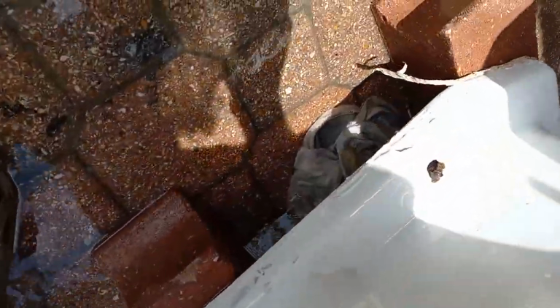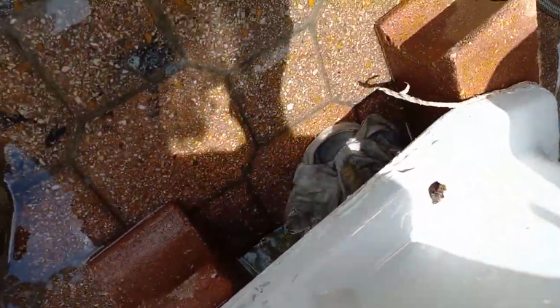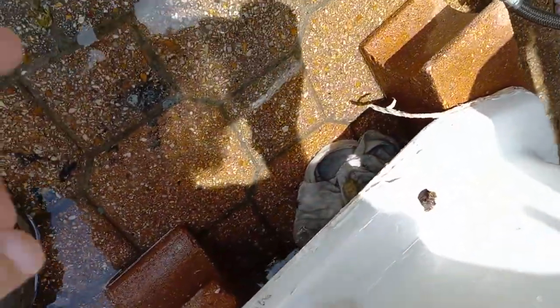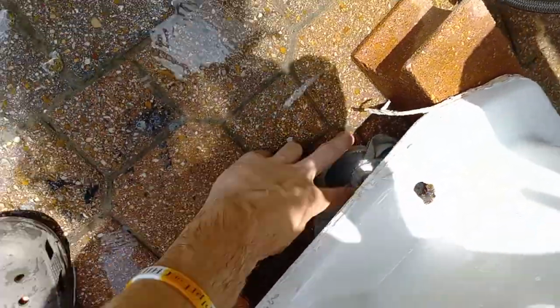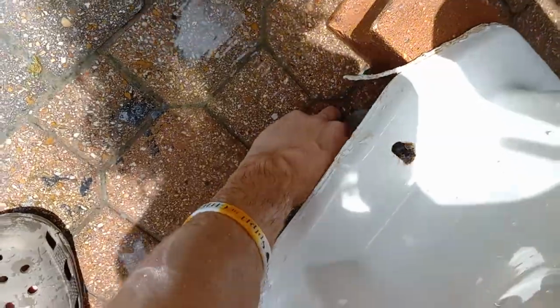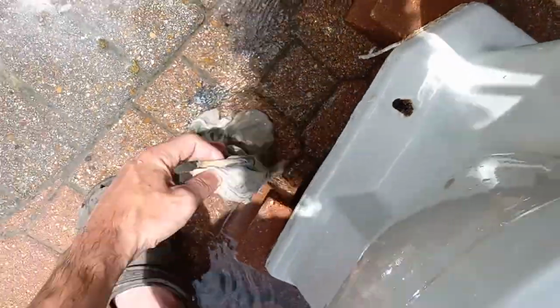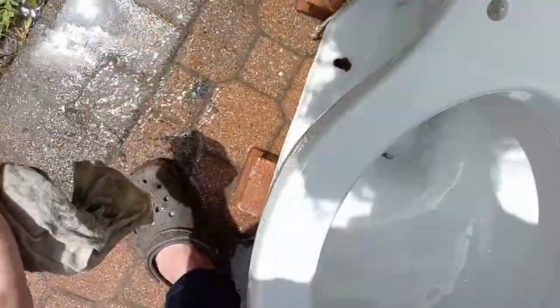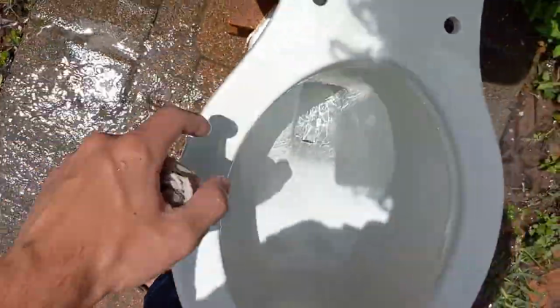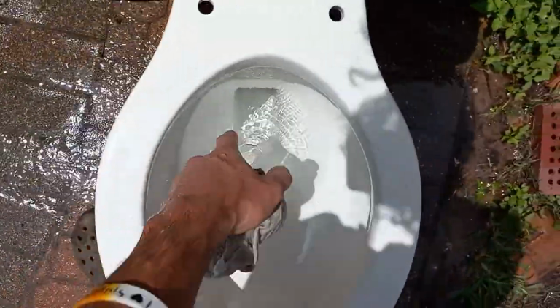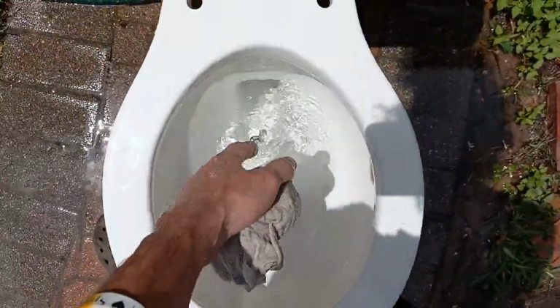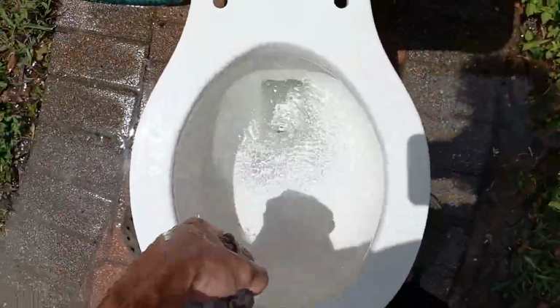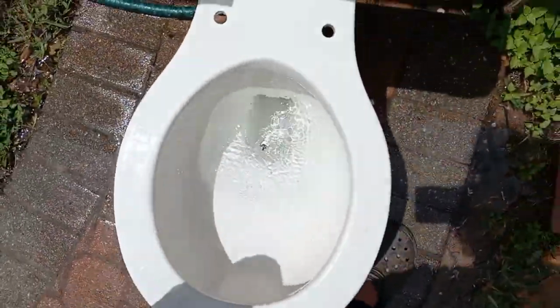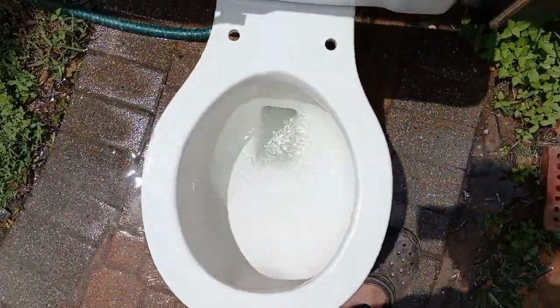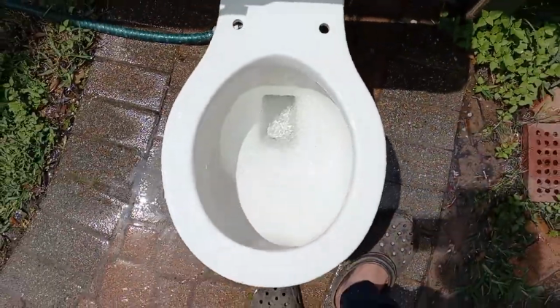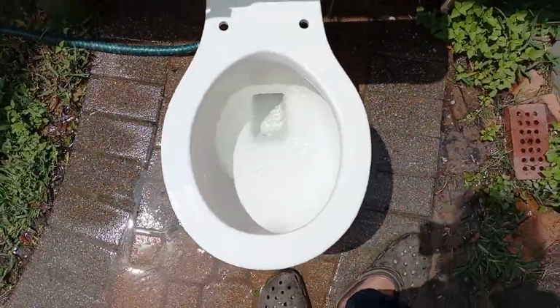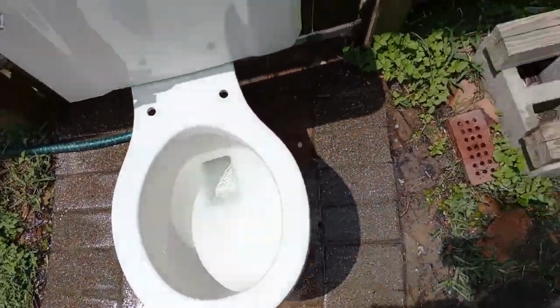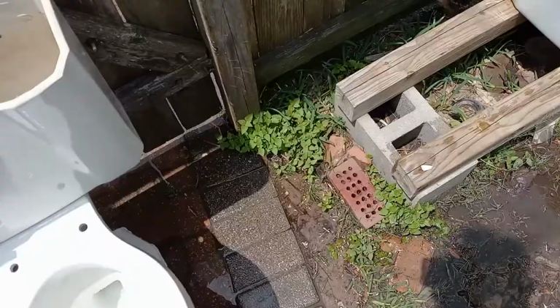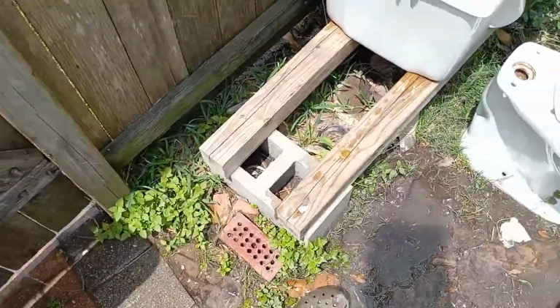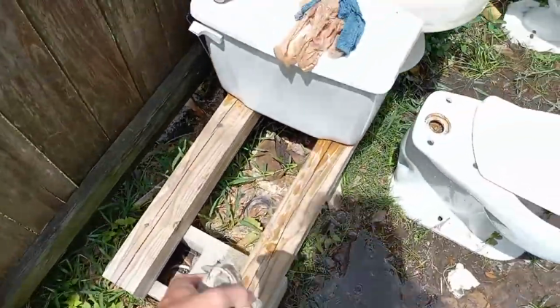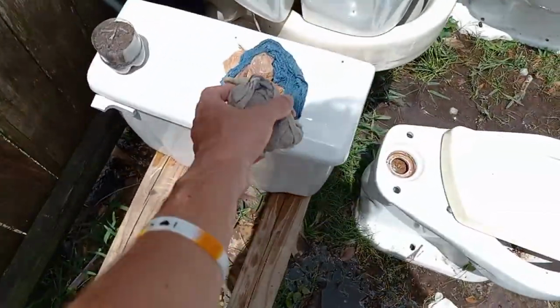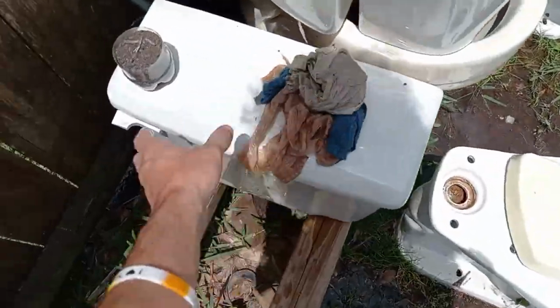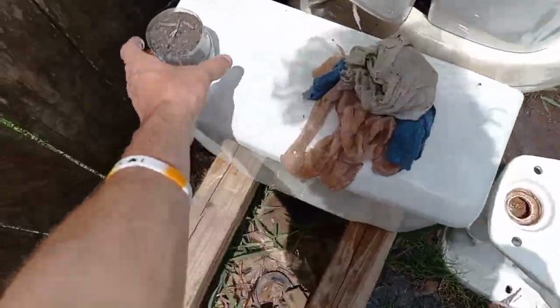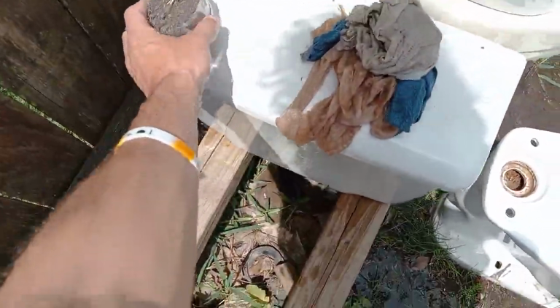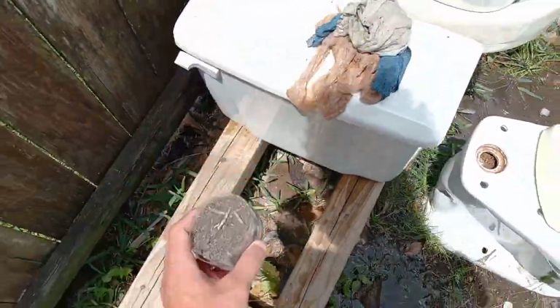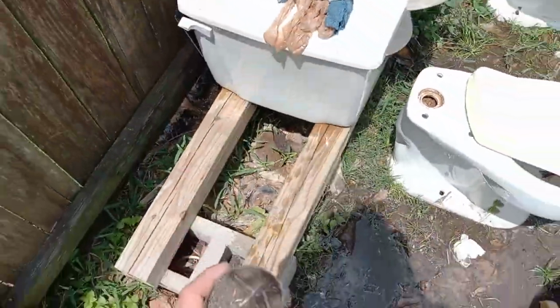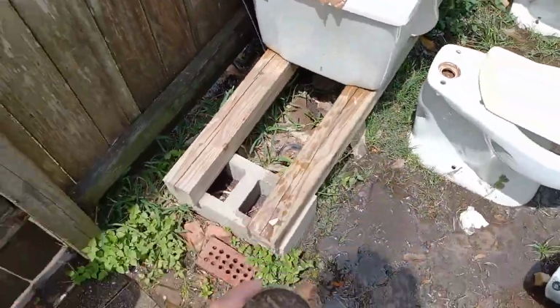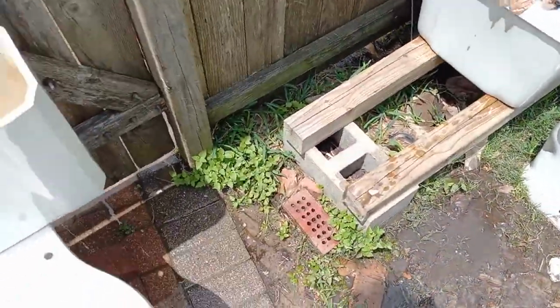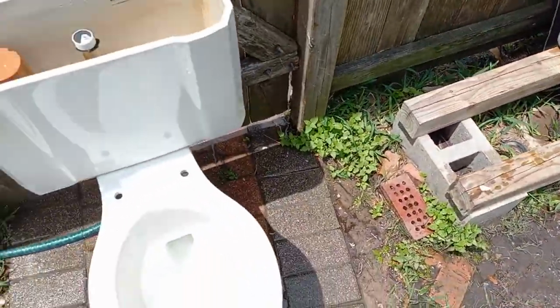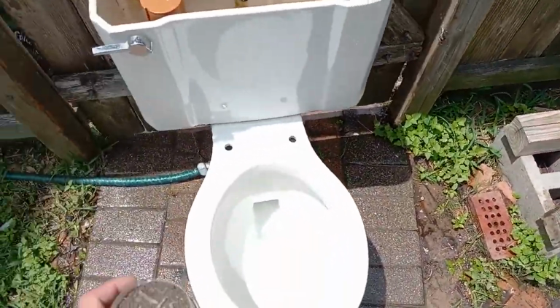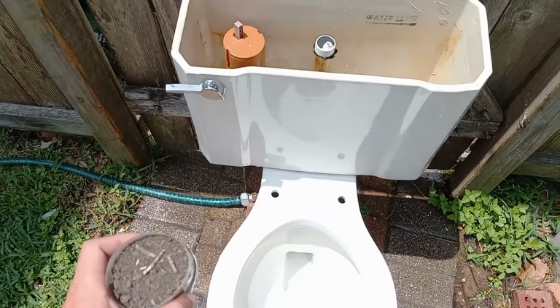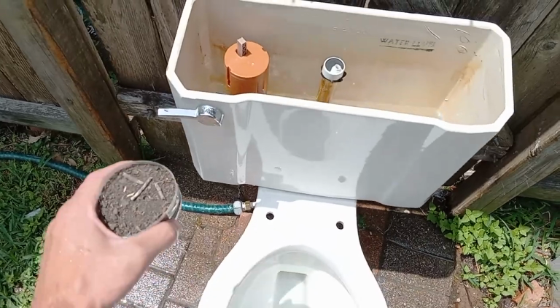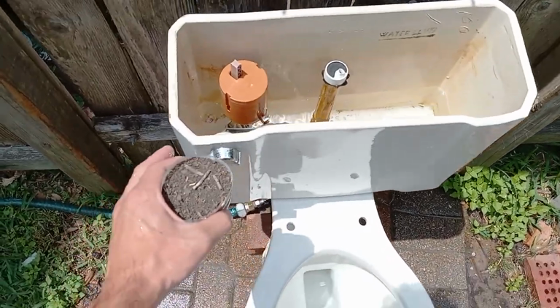It did perfectly. It looks like it got stopped up there in the opening, but that's just because this takes a long time to siphon, and it did not seem to affect the flush at all. So I'm going to call that a perfect pass.